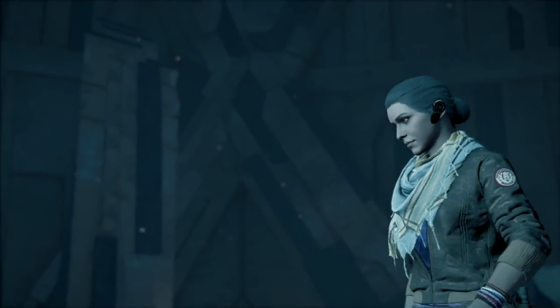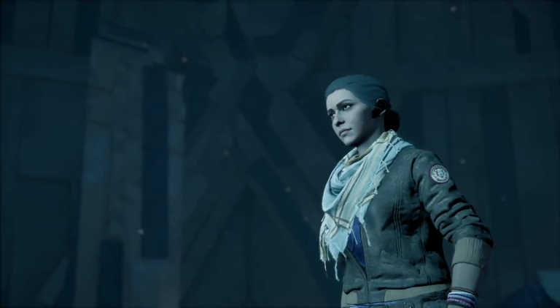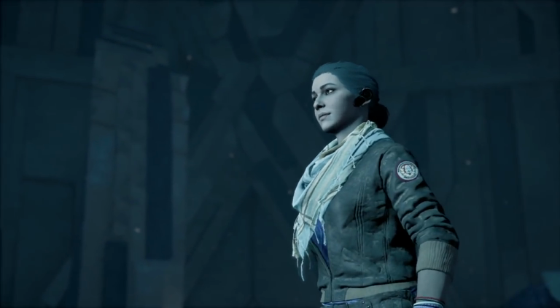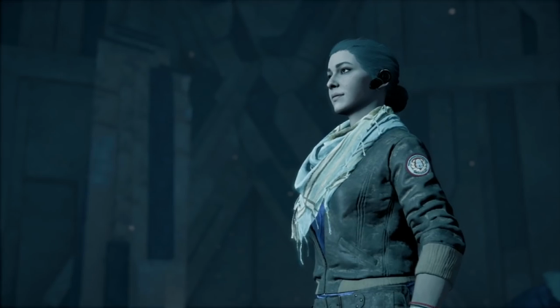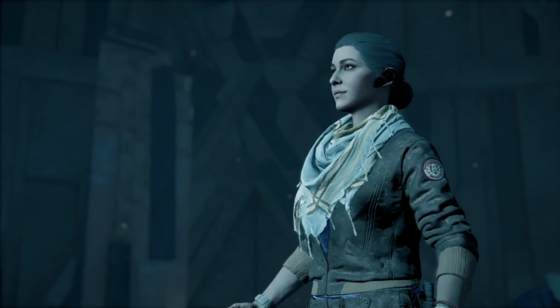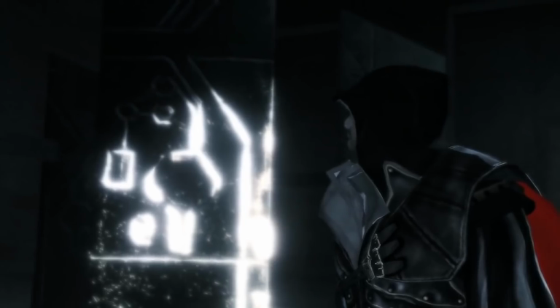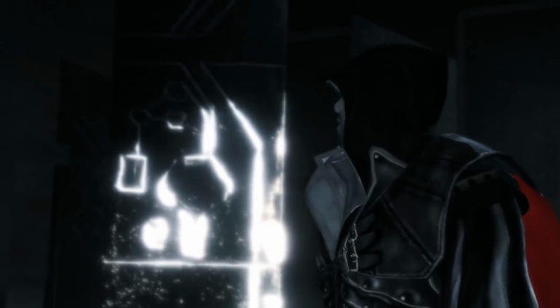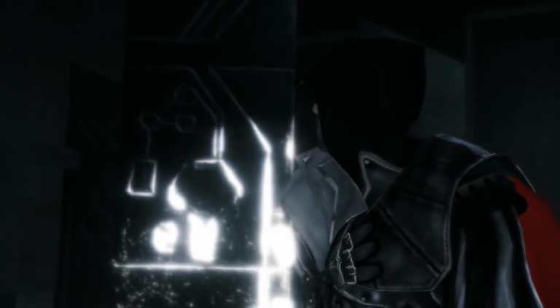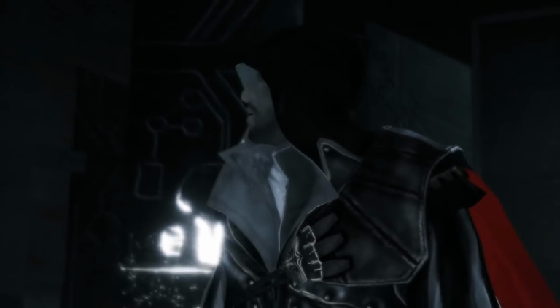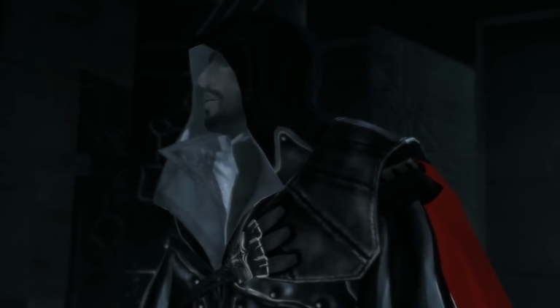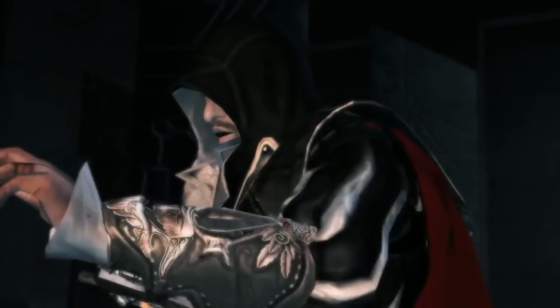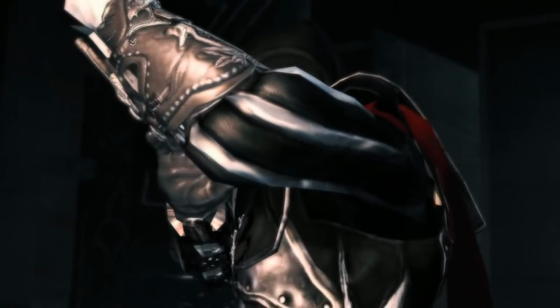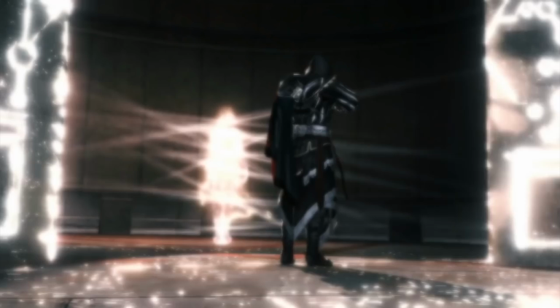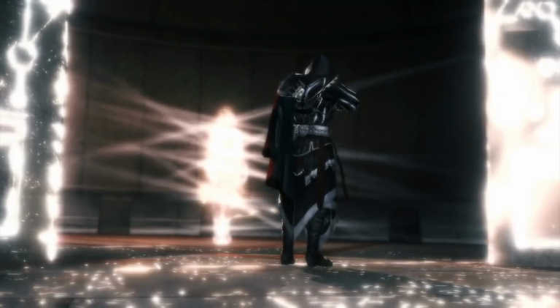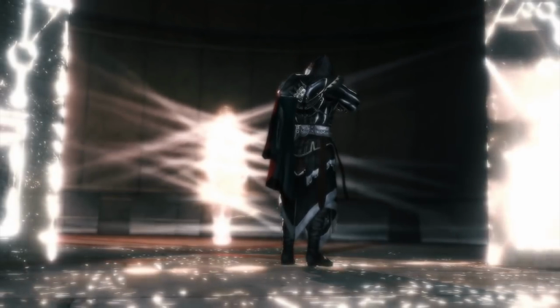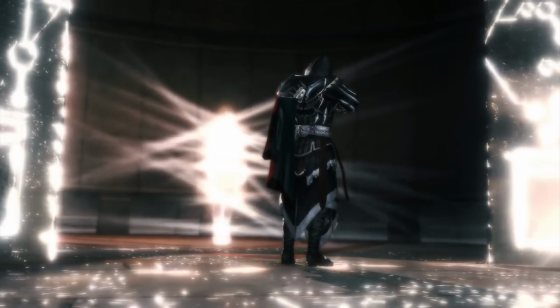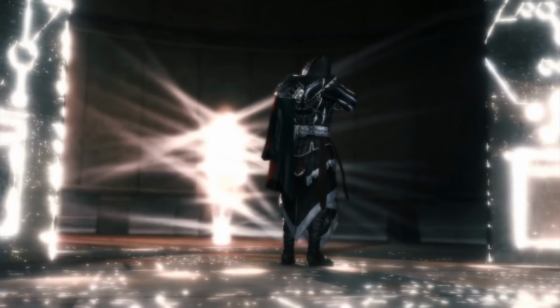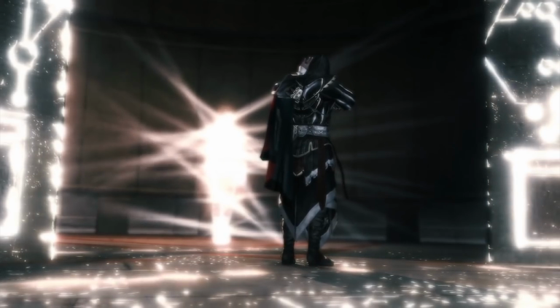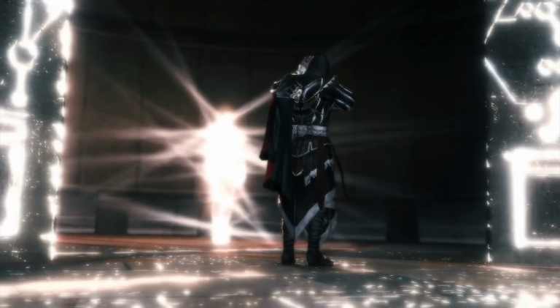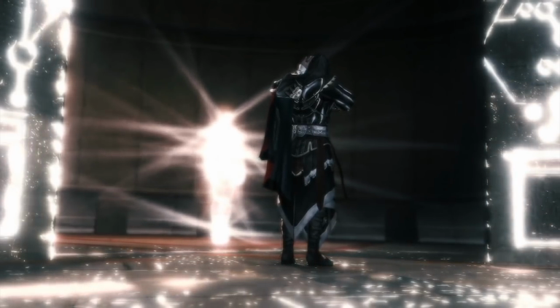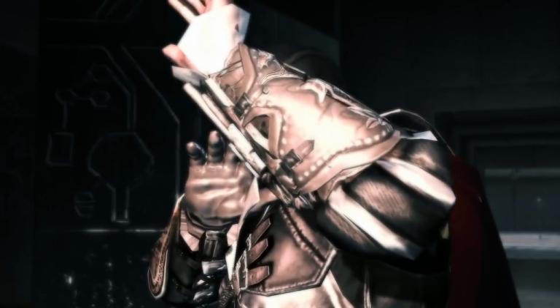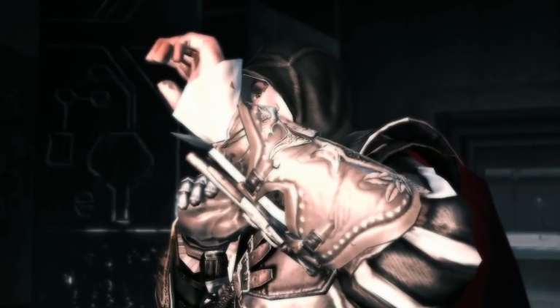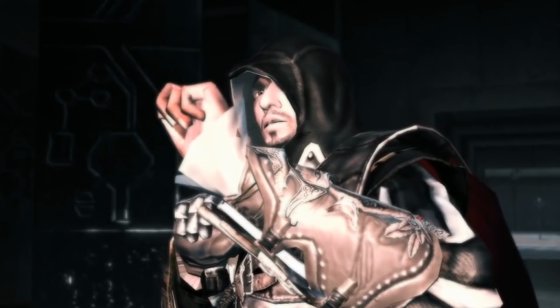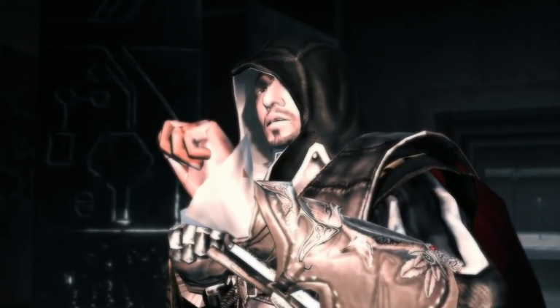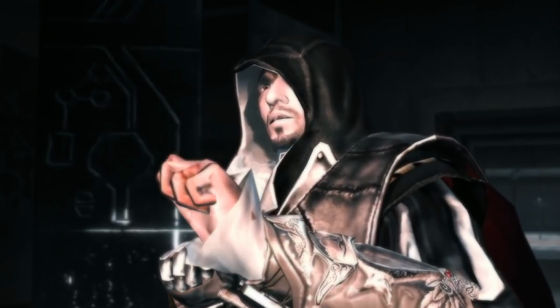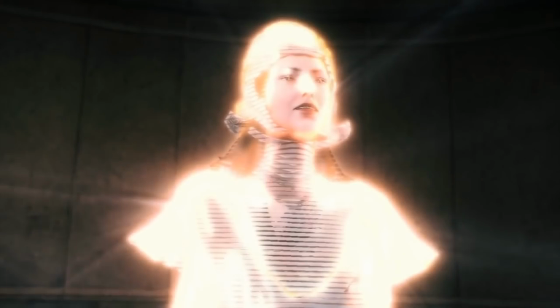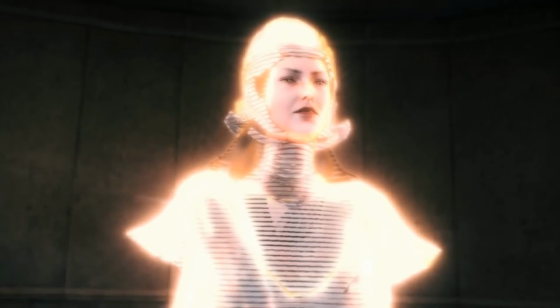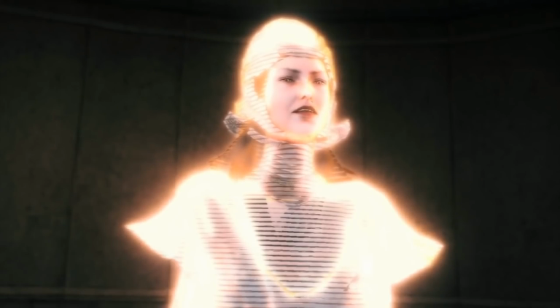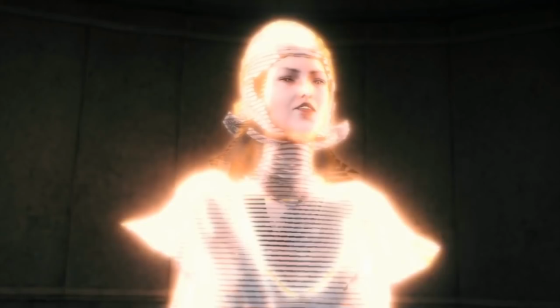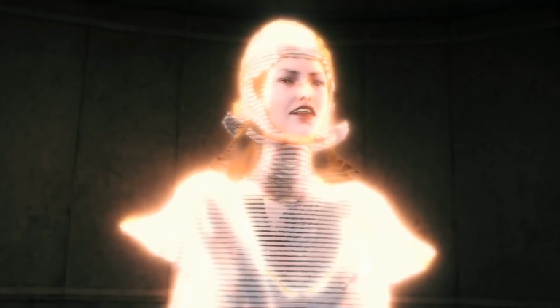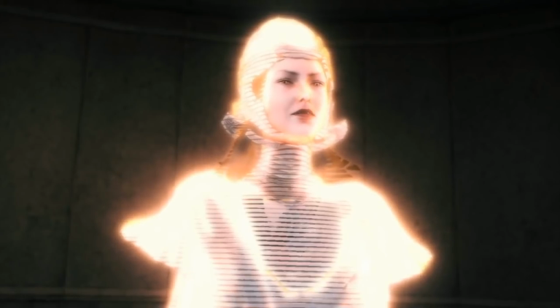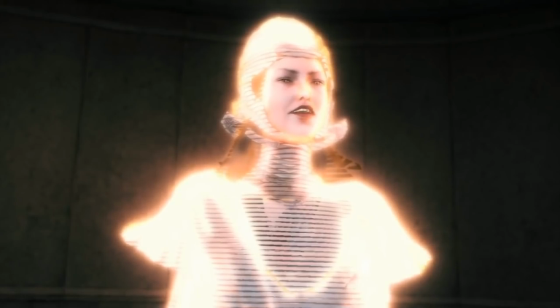The first major Isu structure we saw was the vault underneath the Vatican in Assassin's Creed 2. This vault was built to transmit a message through time to Desmond Miles through the memories of Ezio Auditore da Firenze.